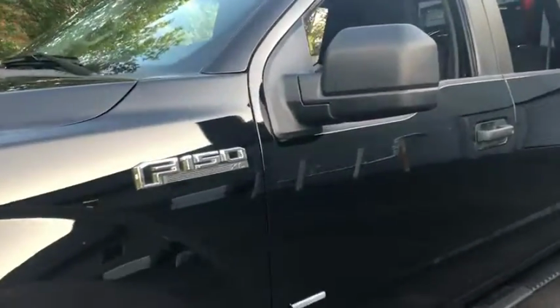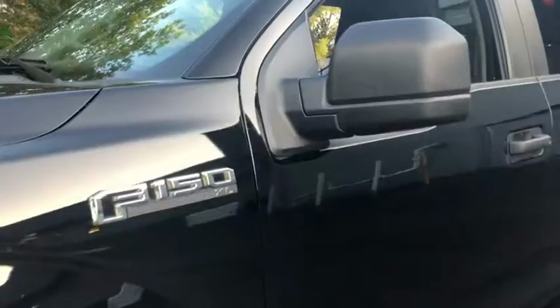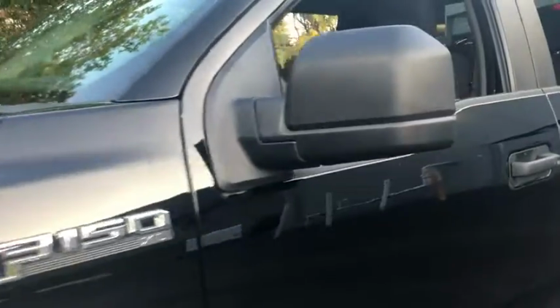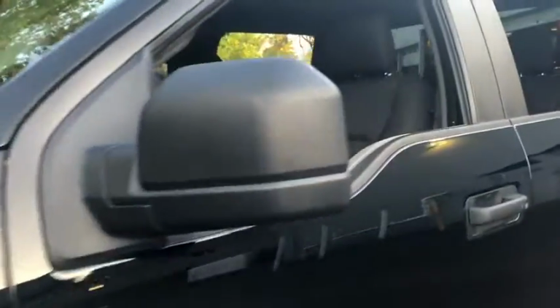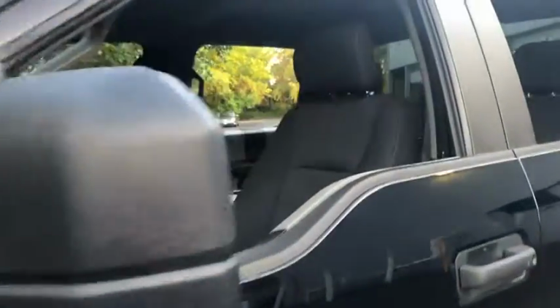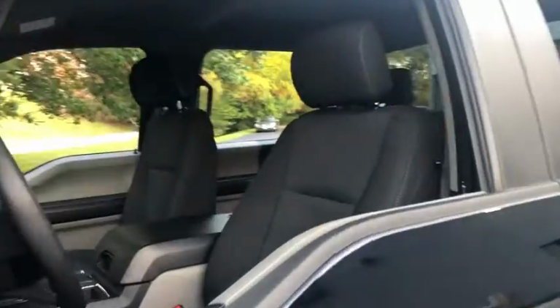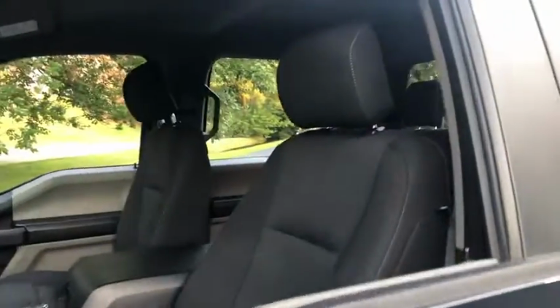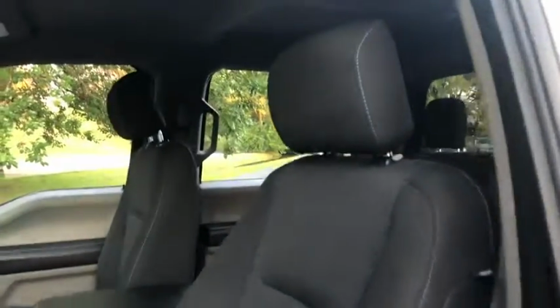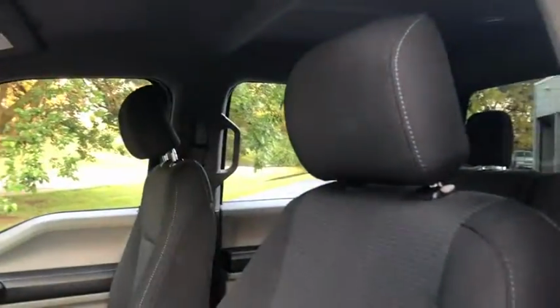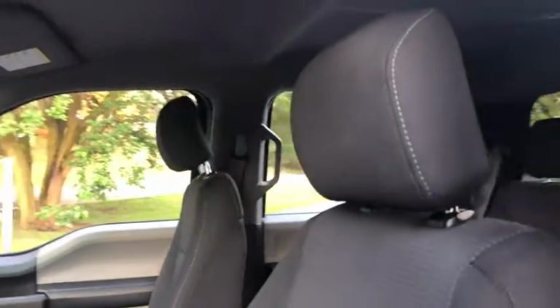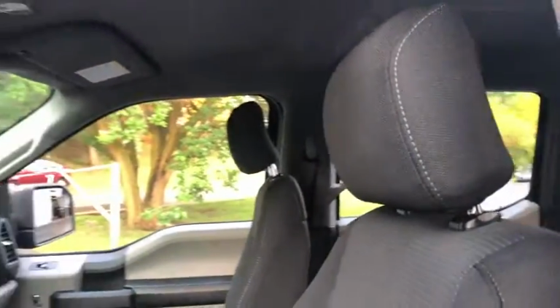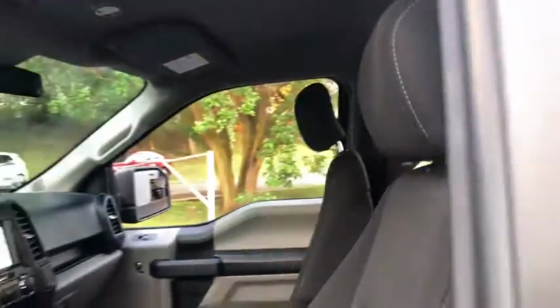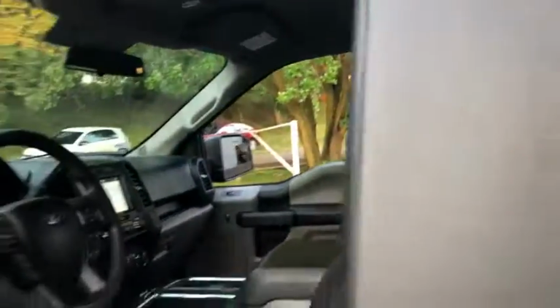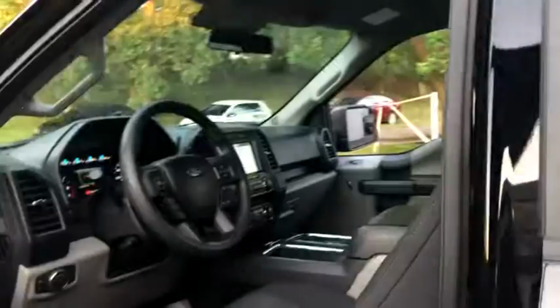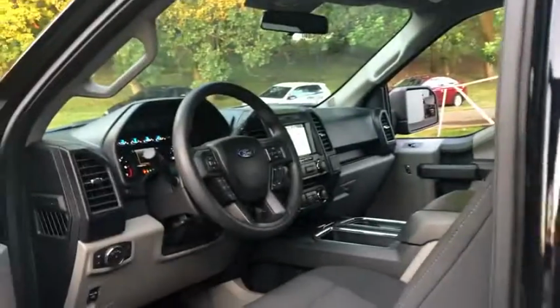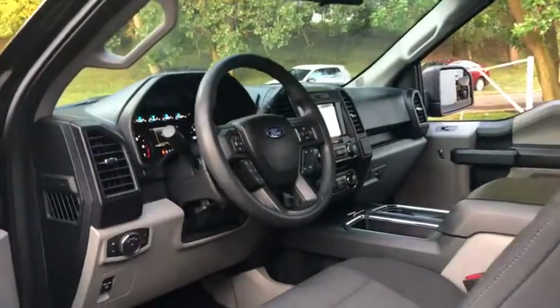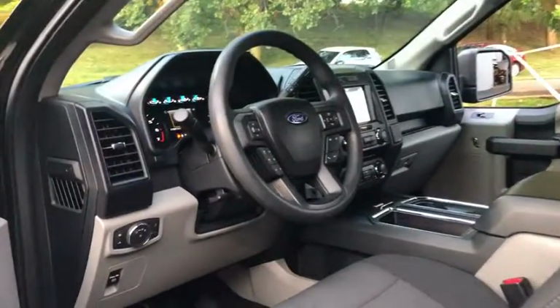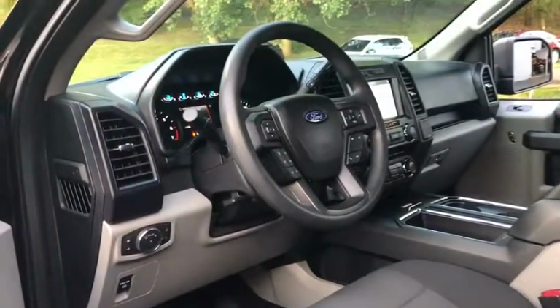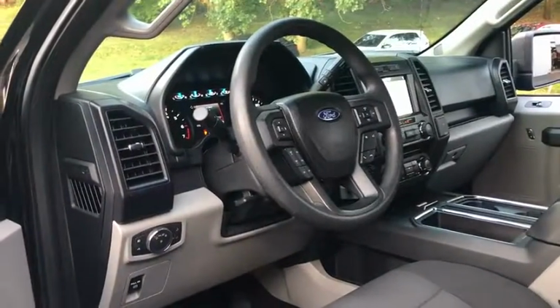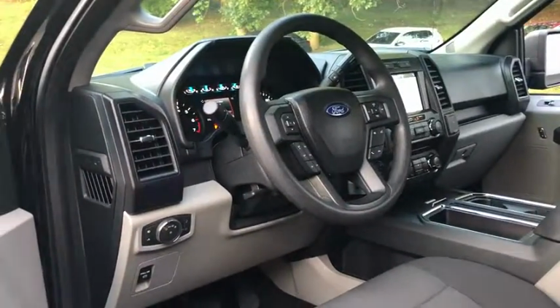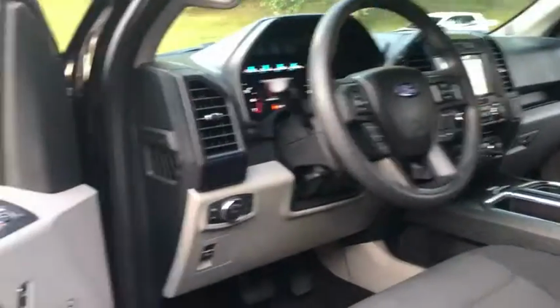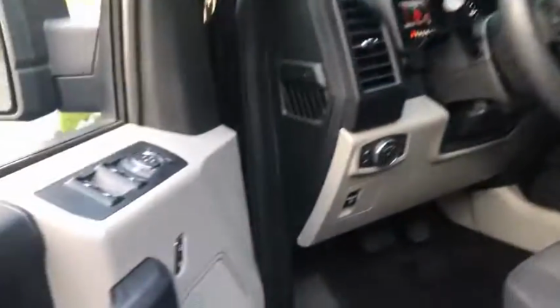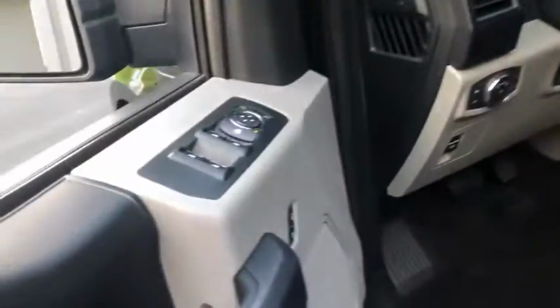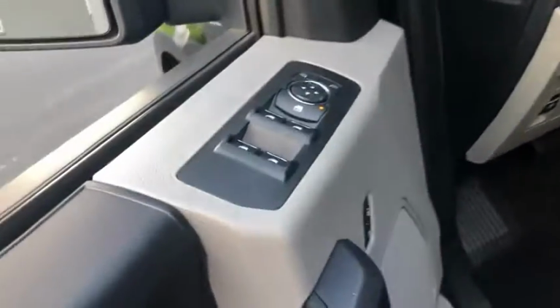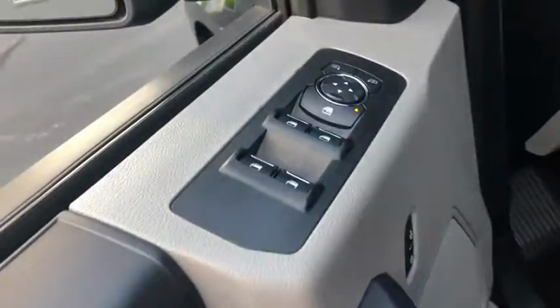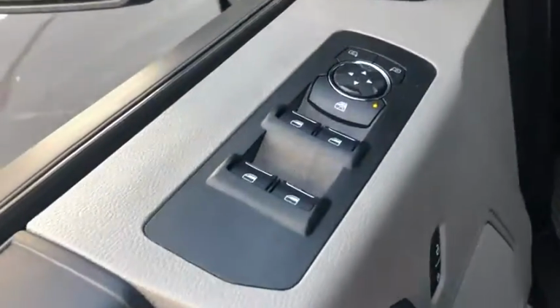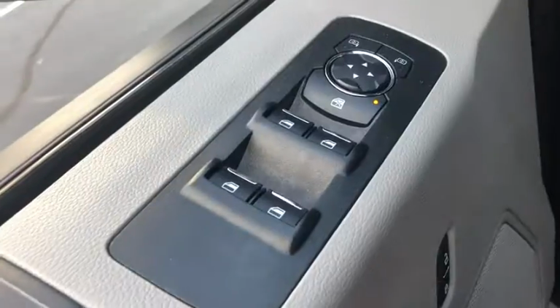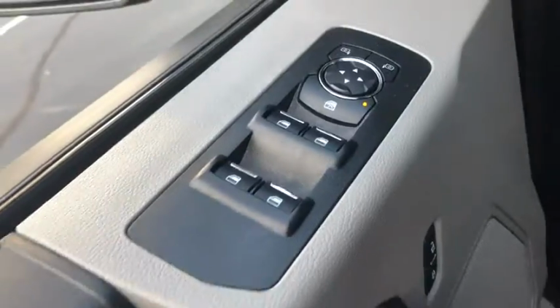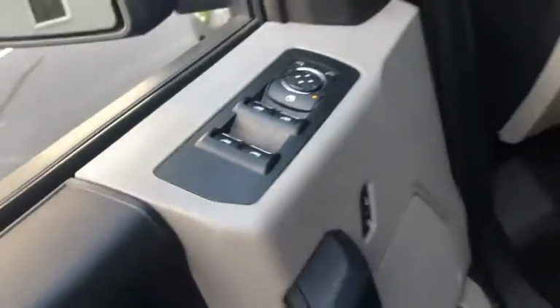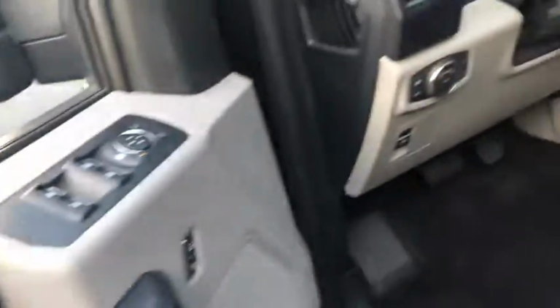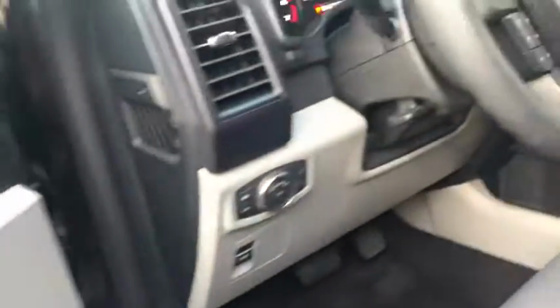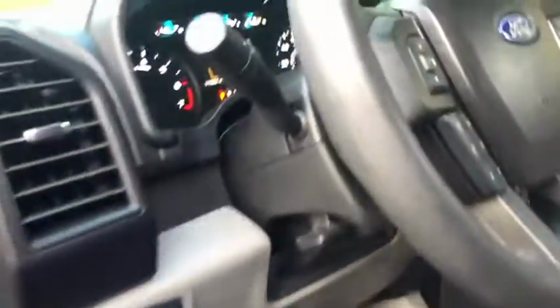Here are some of this vehicle's great options: keyless entry, running boards, four-wheel drive, Bluetooth, adjustable steering wheel, driver lumbar, power steering, cruise control, four-wheel disc brakes, ABS four-wheel.